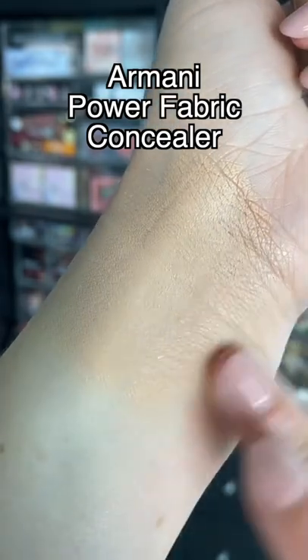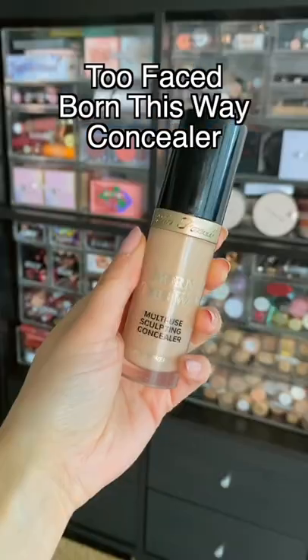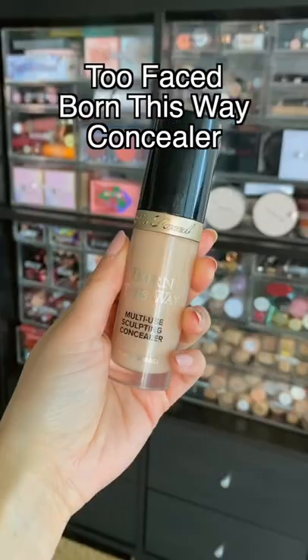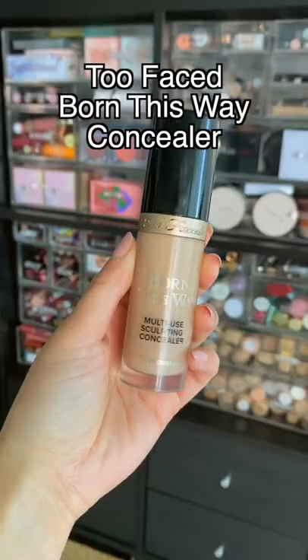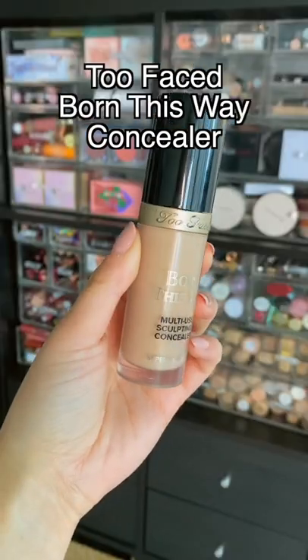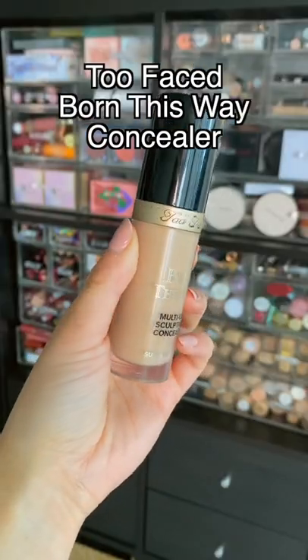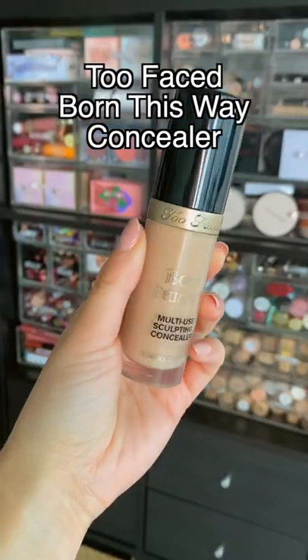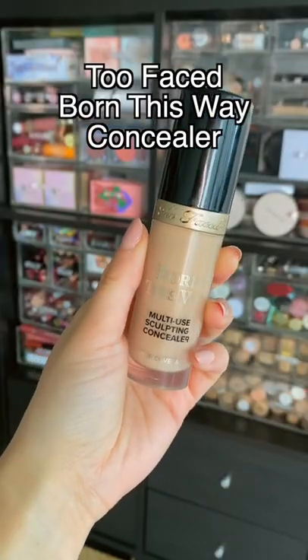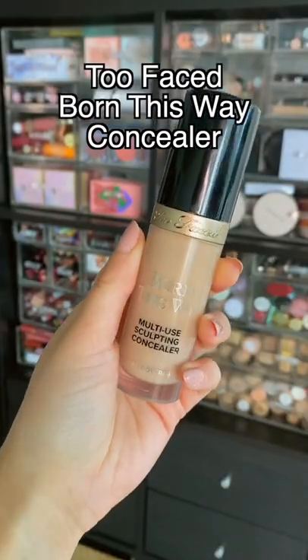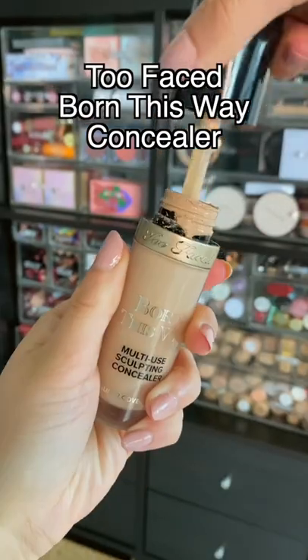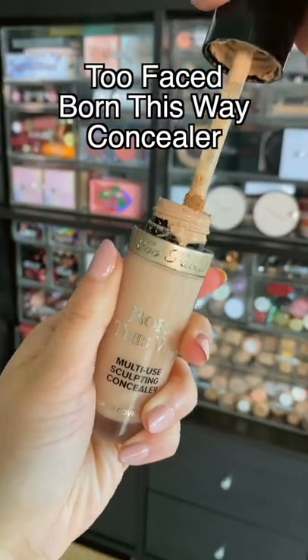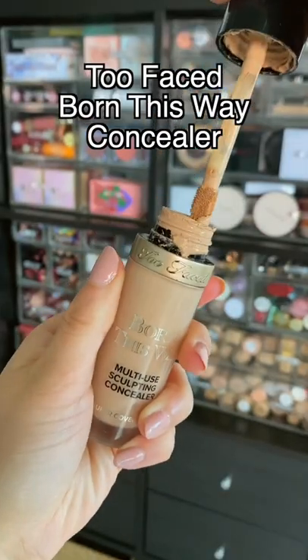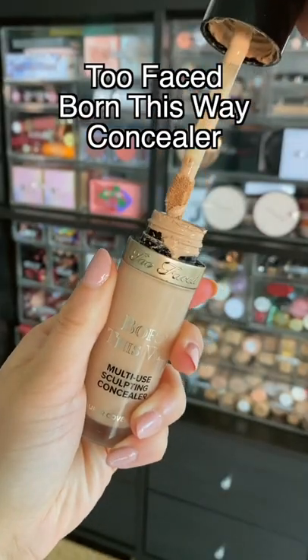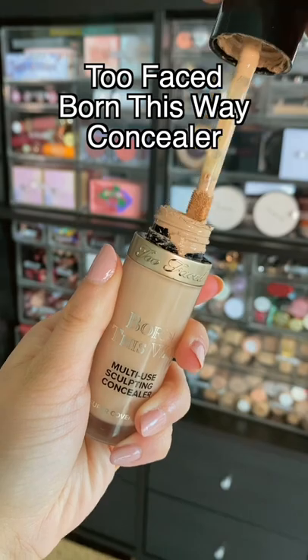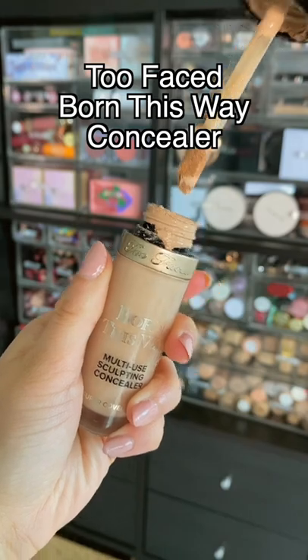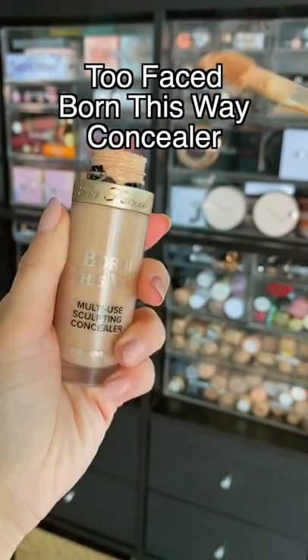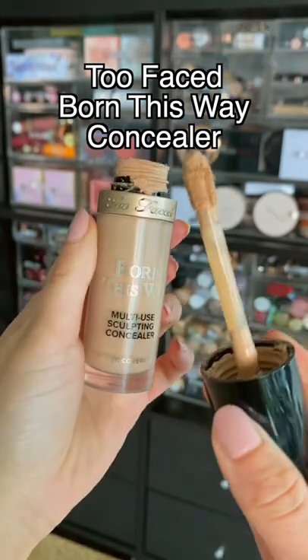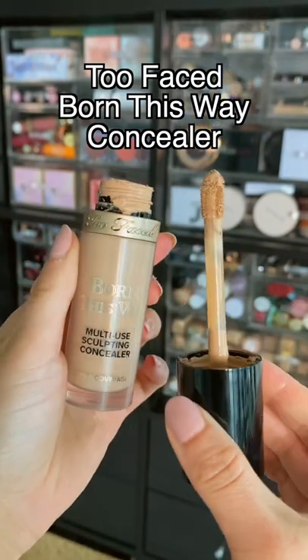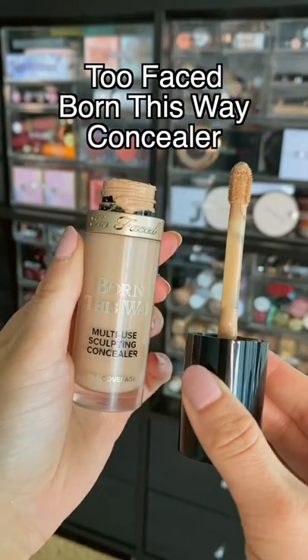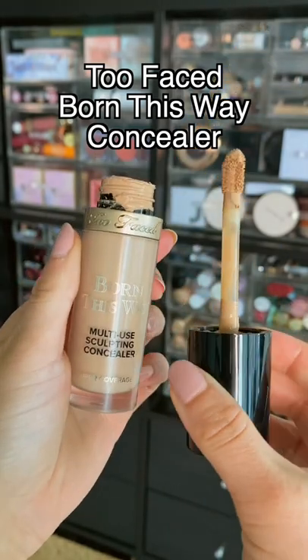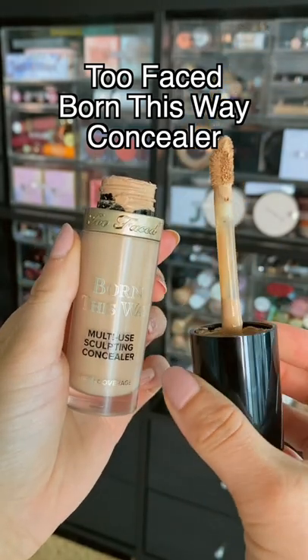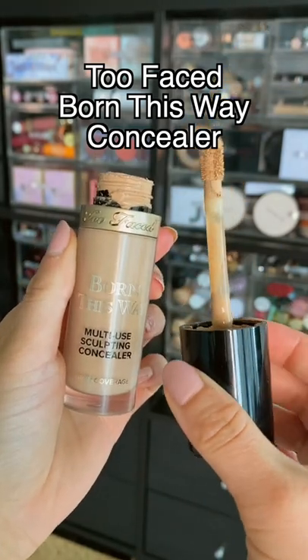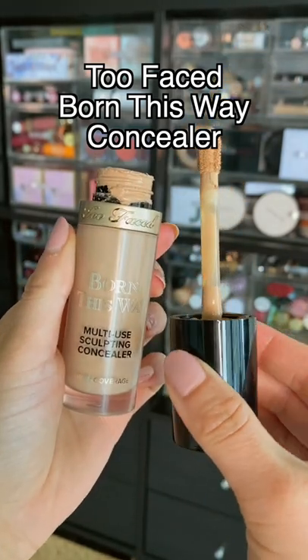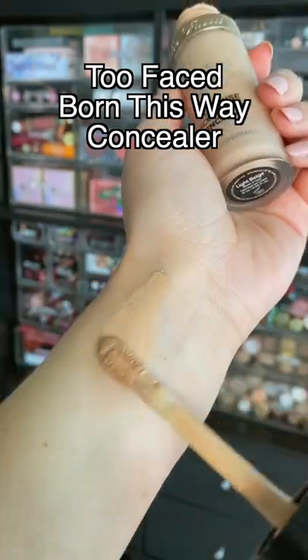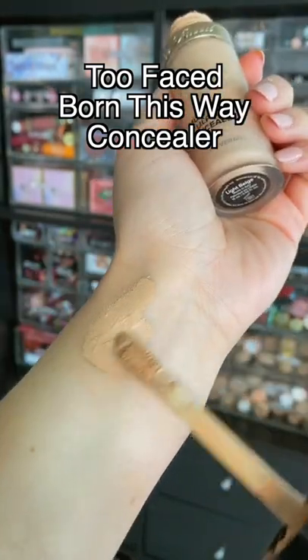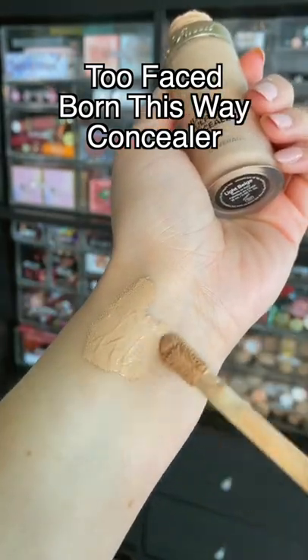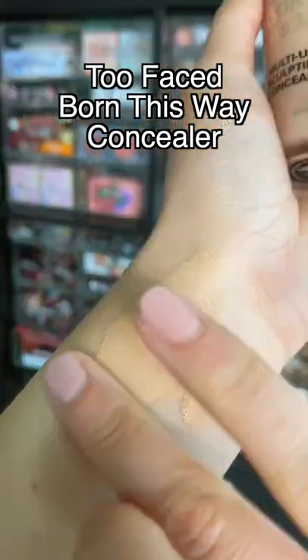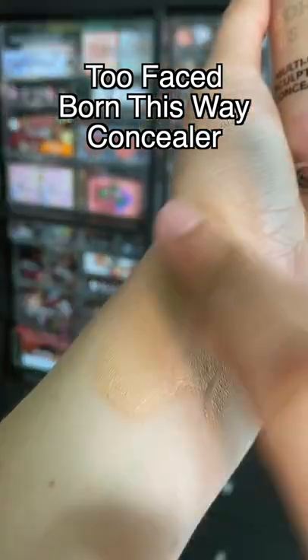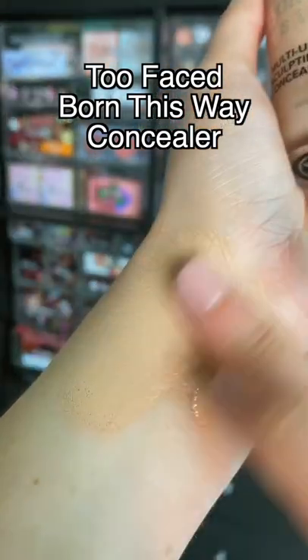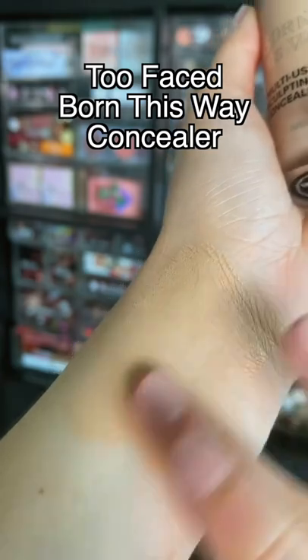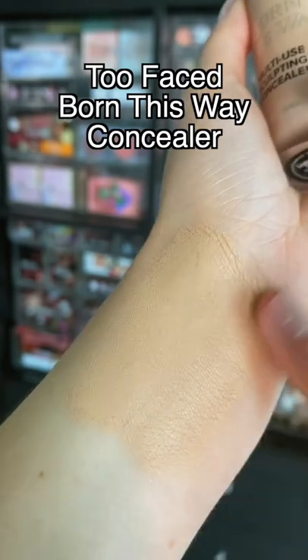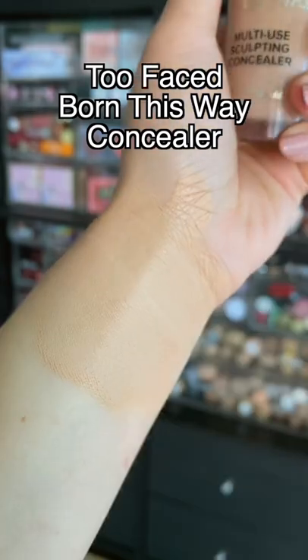This one is probably my number one most favorite concealer. I like it because it provides a good coverage, but it still feels quite natural, but it perfects the skin. It doesn't get creasy. It's perfect.